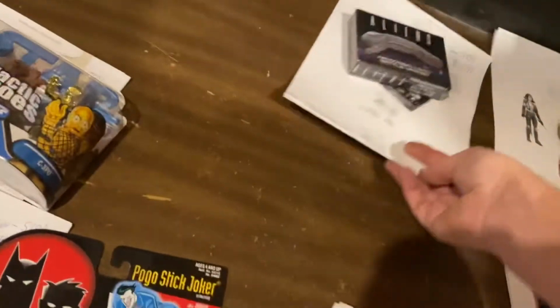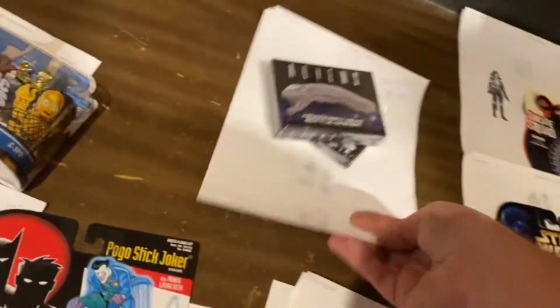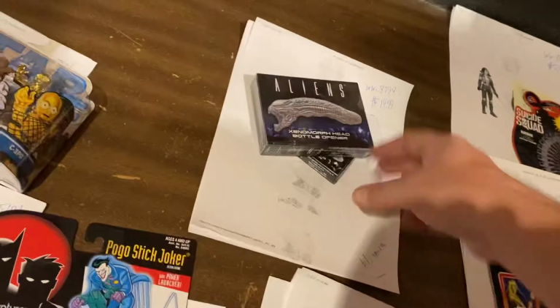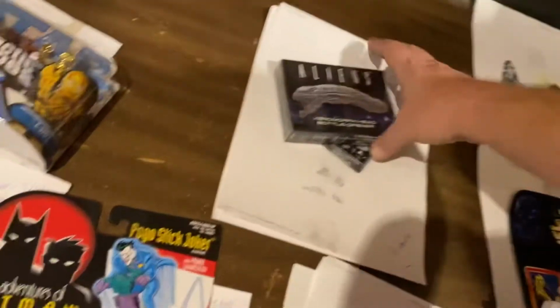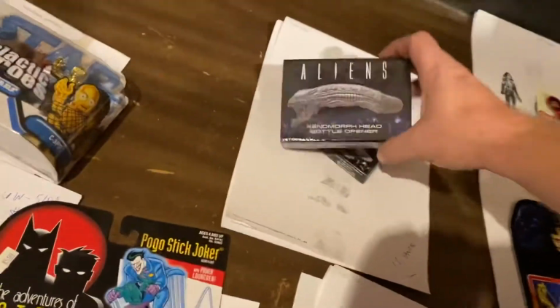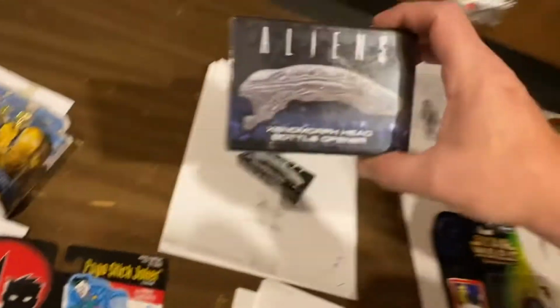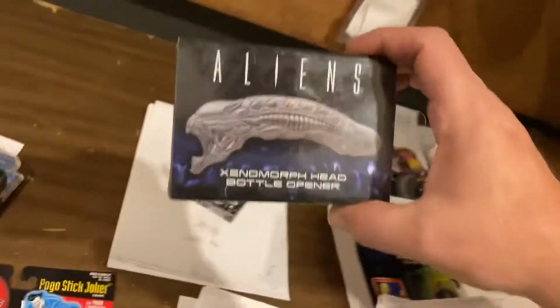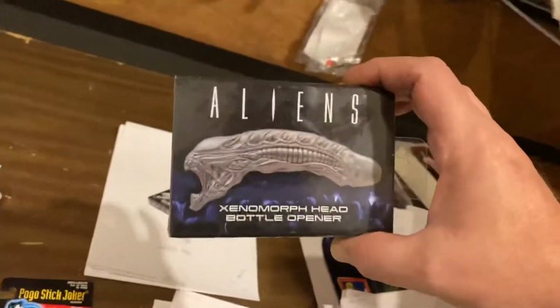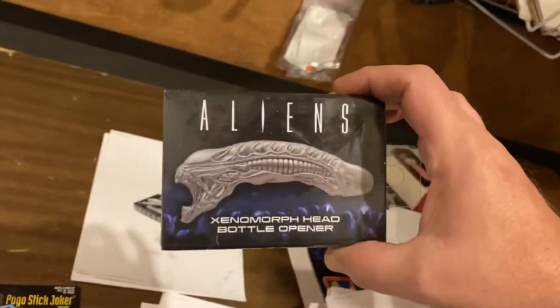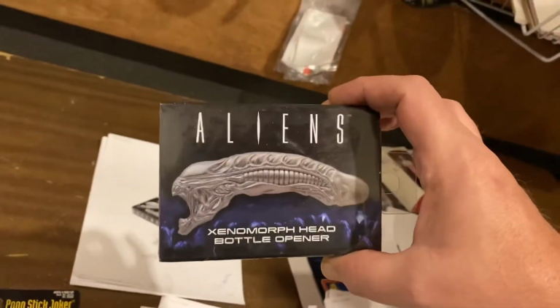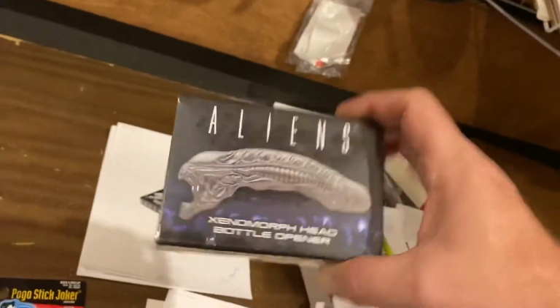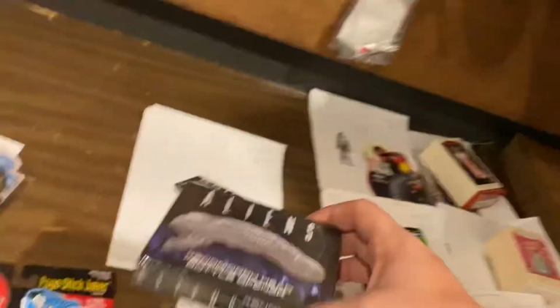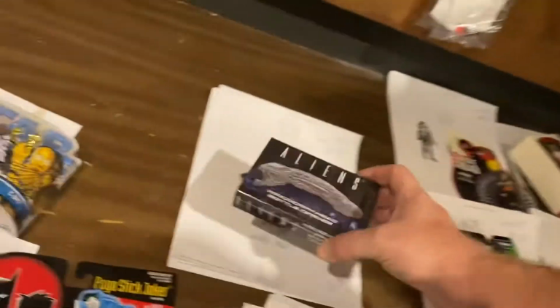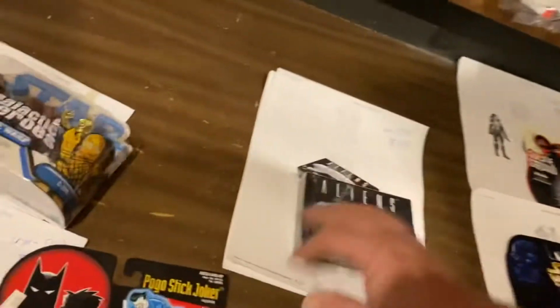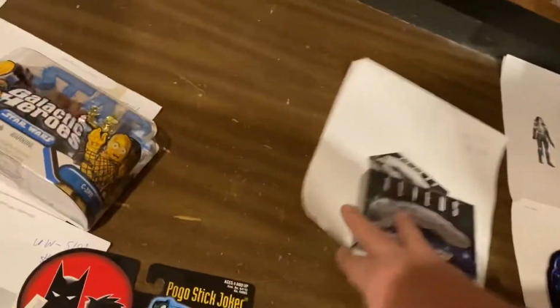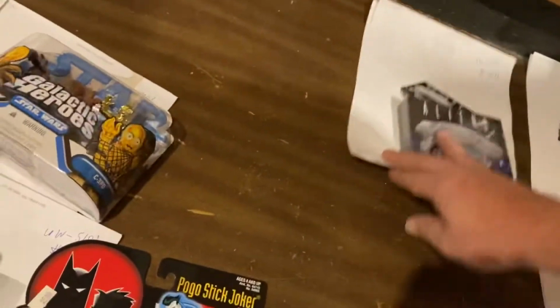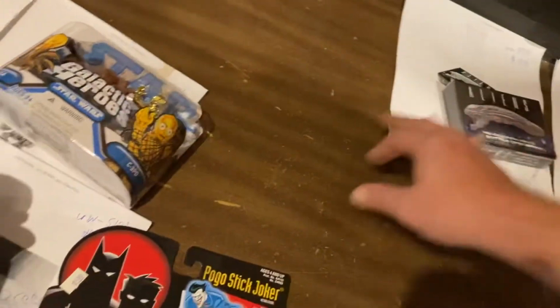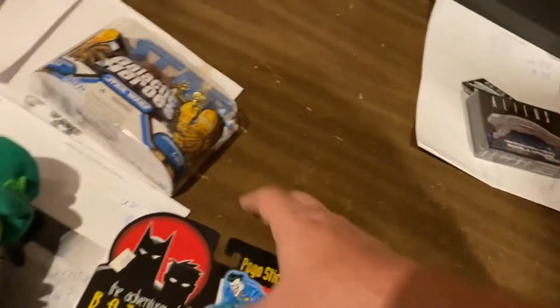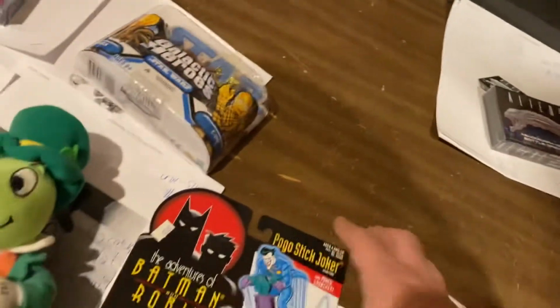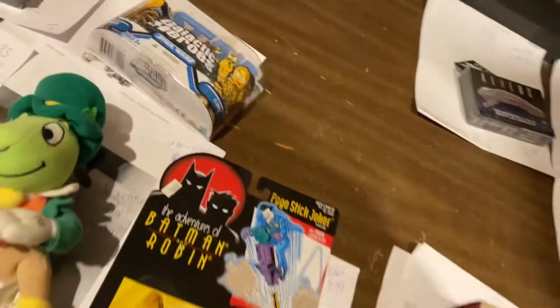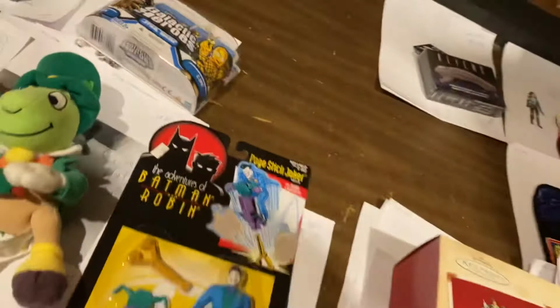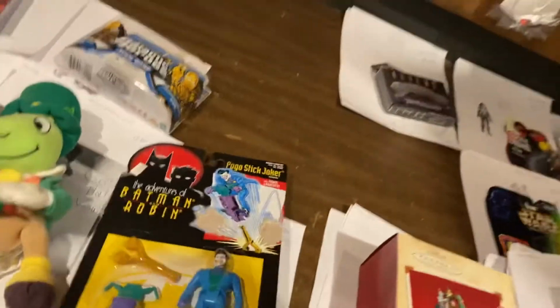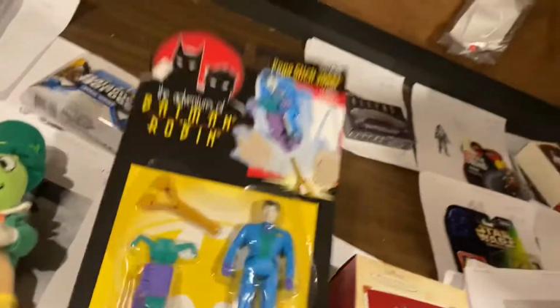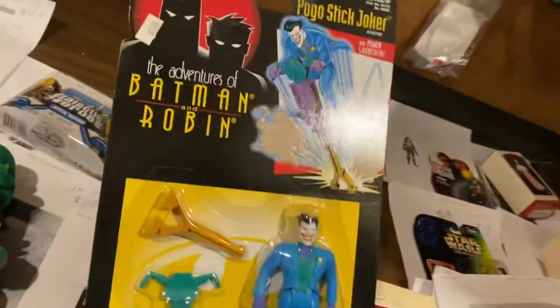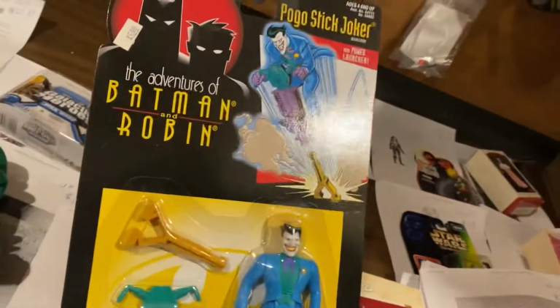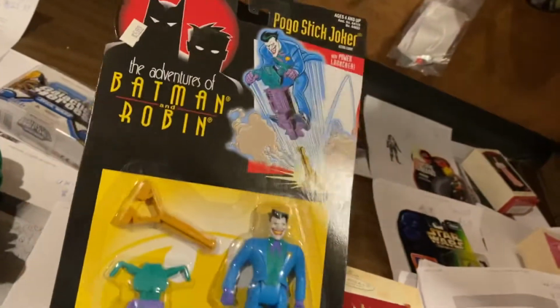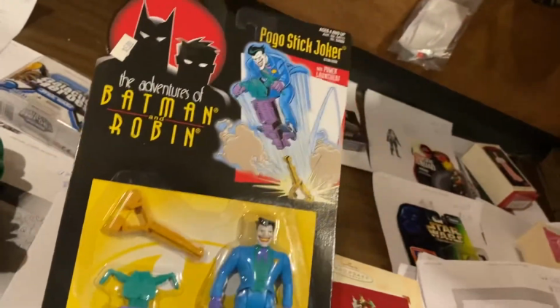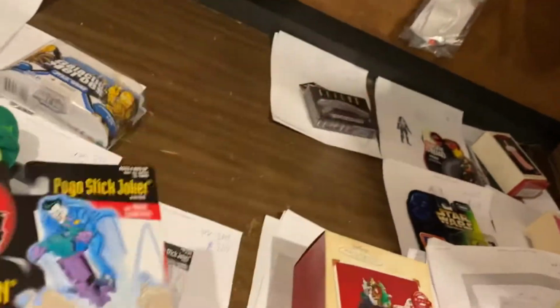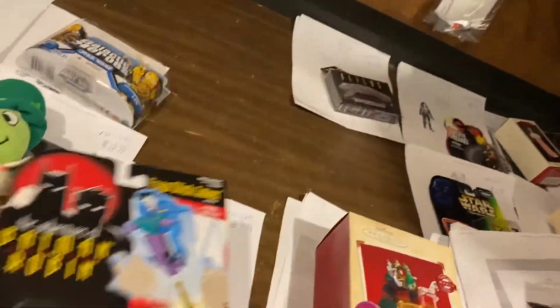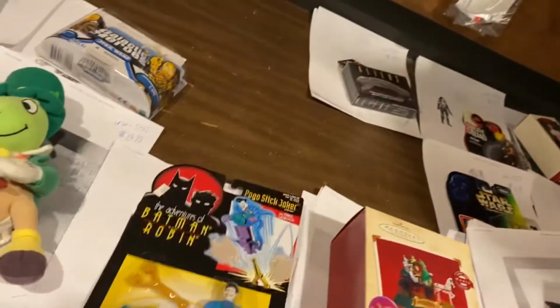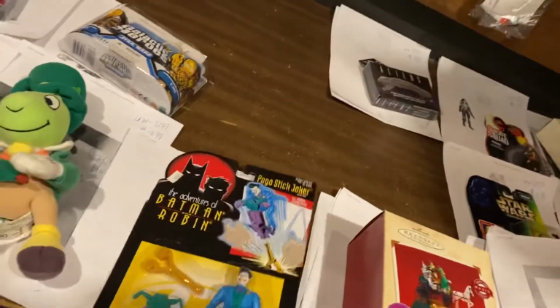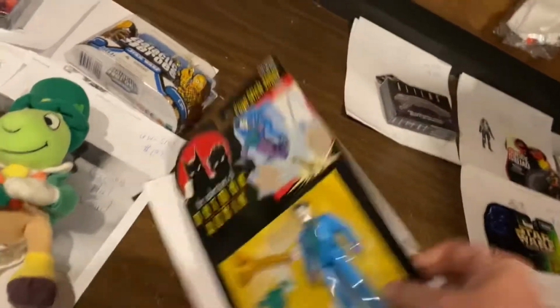$19.99 on the Xenomorph Head Bottle Opener. I love Christmas. Batman and Robin, Pogo Stick Joker, $9.99.